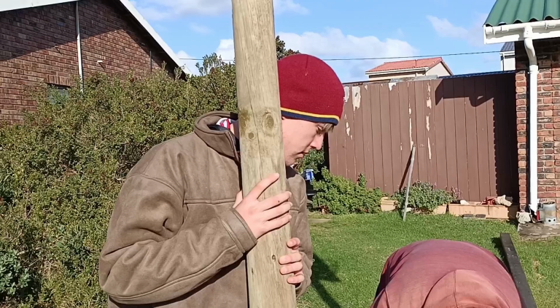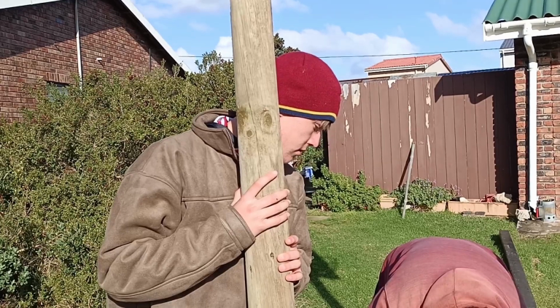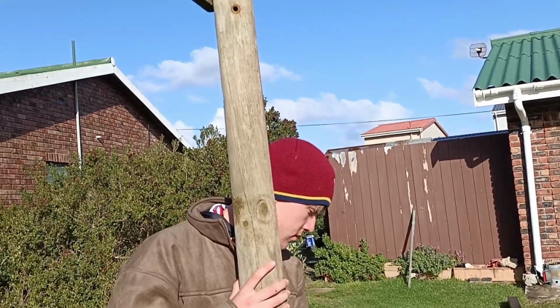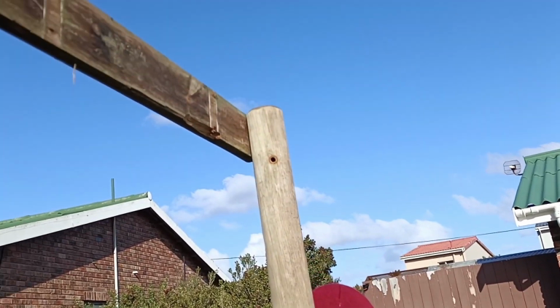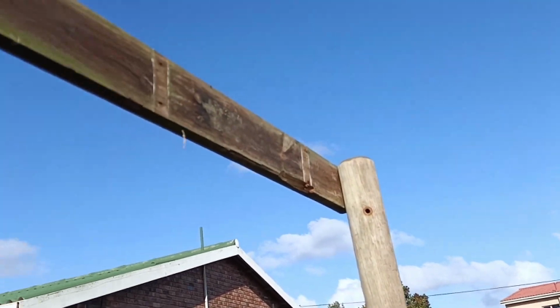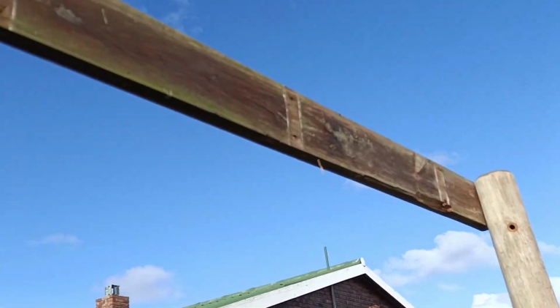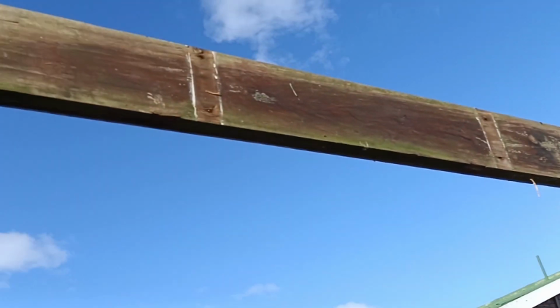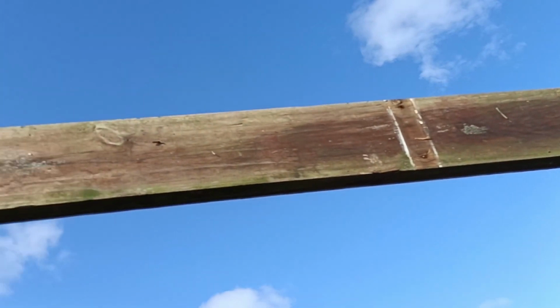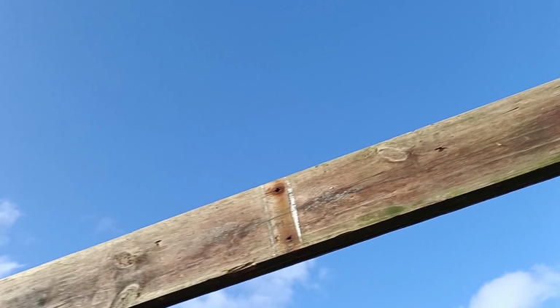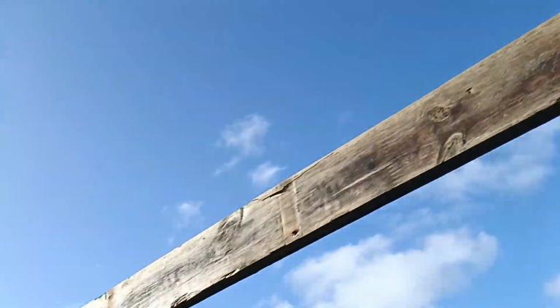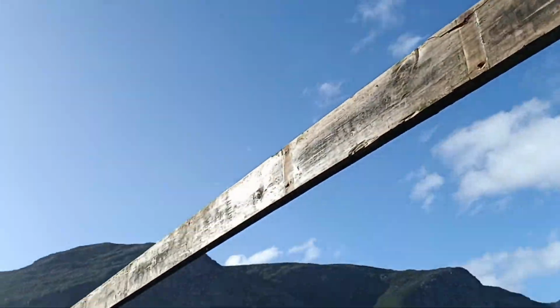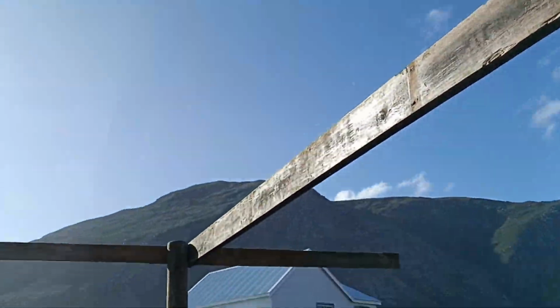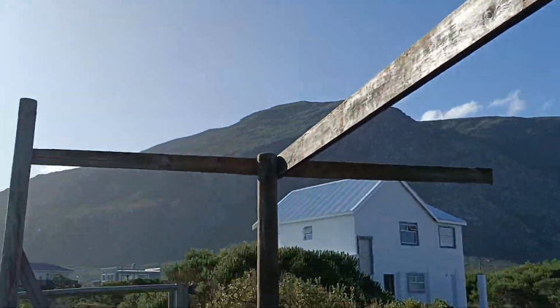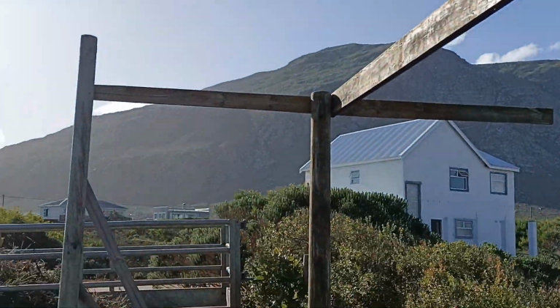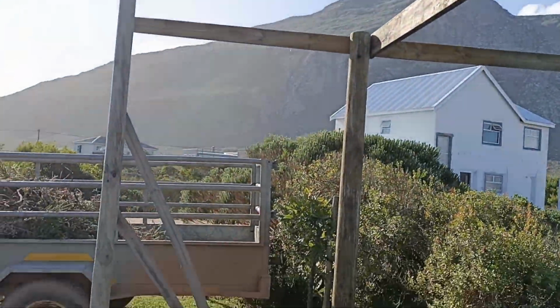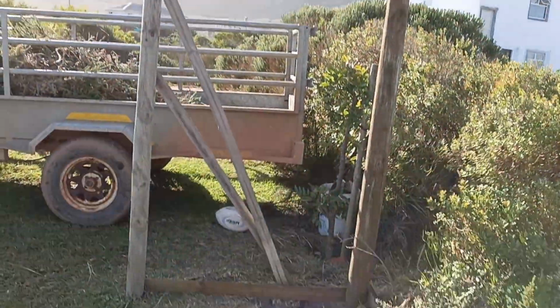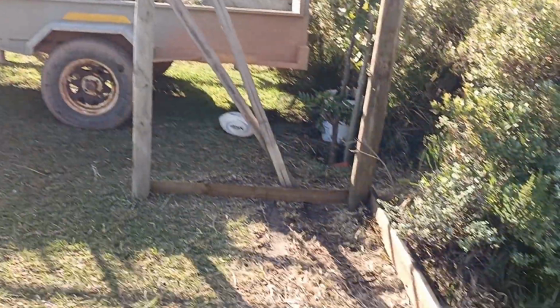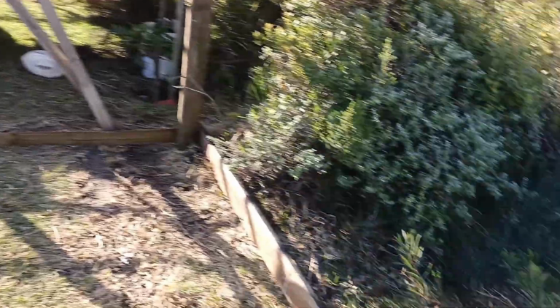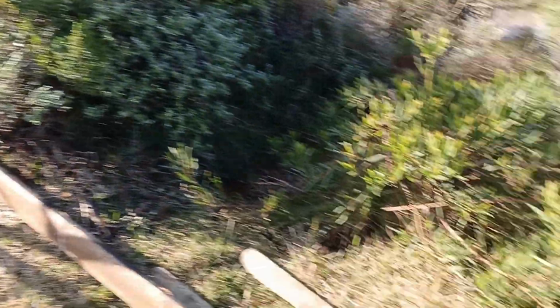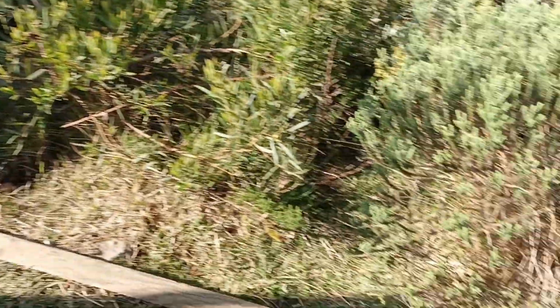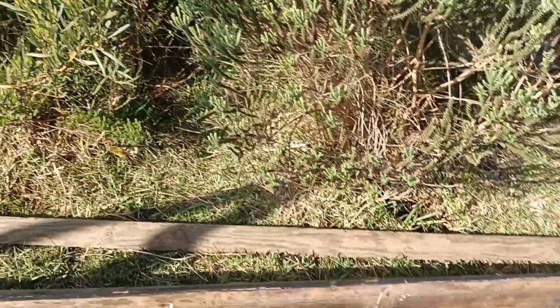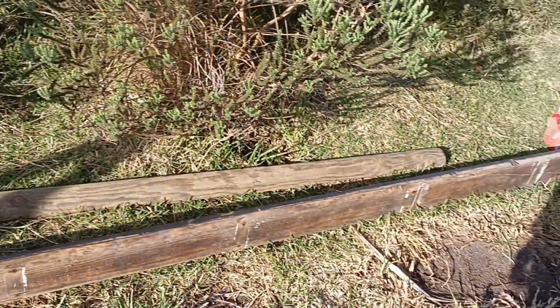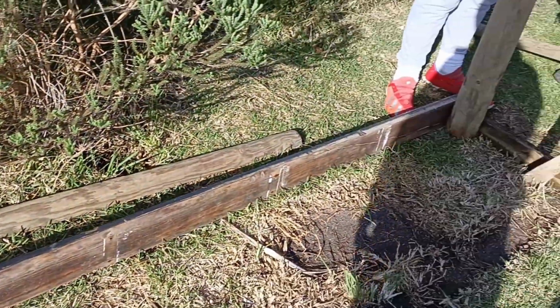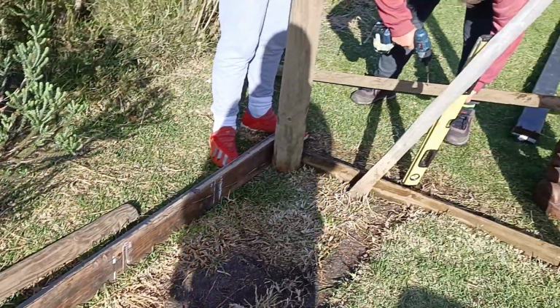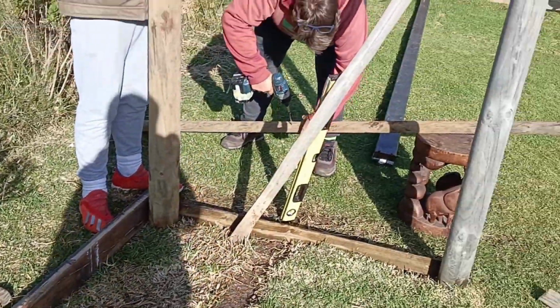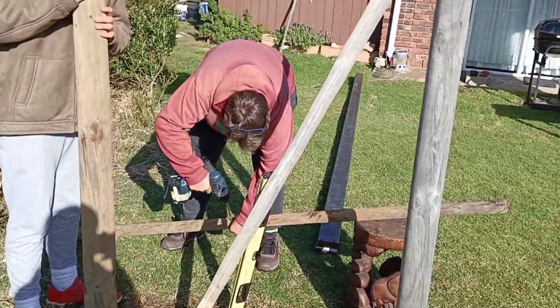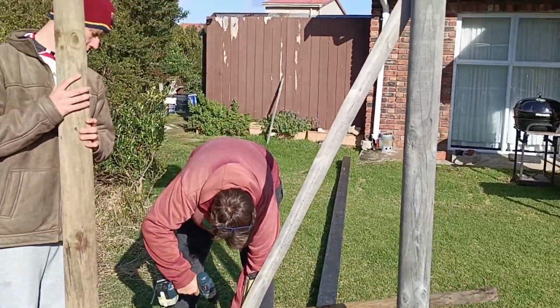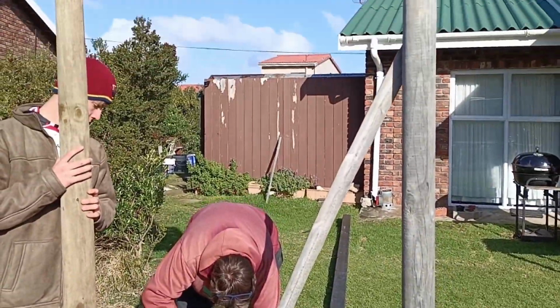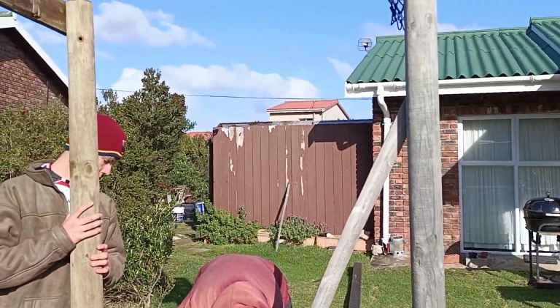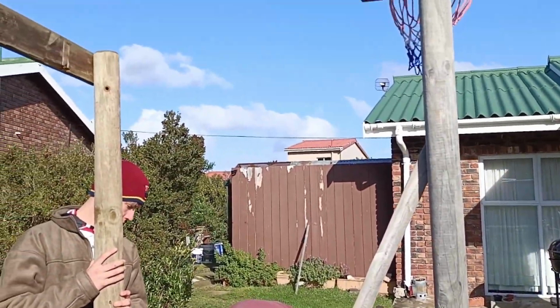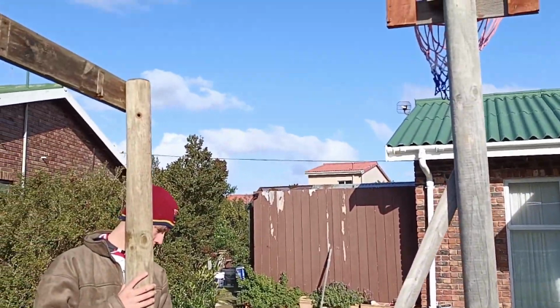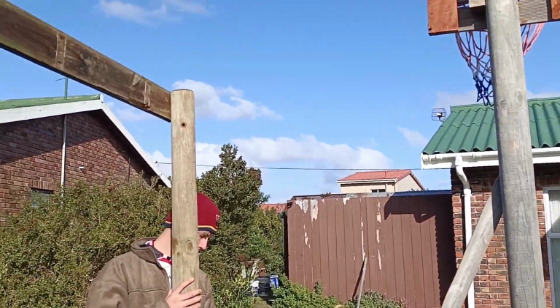So on day three is when things started getting really exciting. Unfortunately some of the clips didn't save so we're going to miss some of the events leading up to it. But as you can see we've already made a huge, huge difference — it's a lot bigger, a lot taller, and it's going to be a lot more sturdy as you can see.